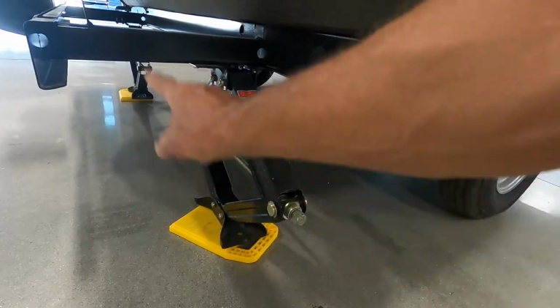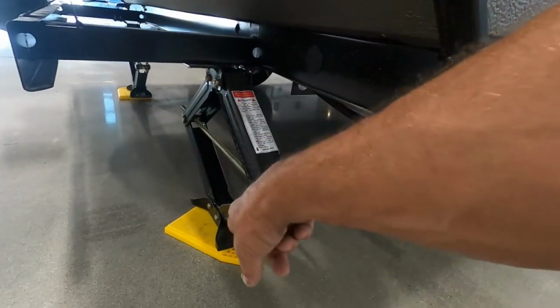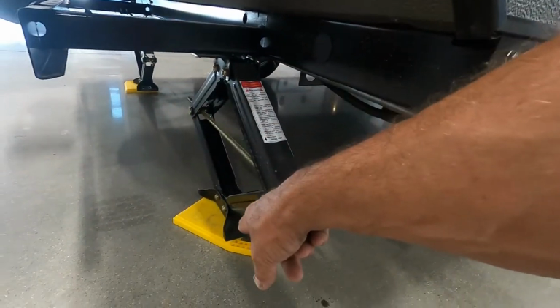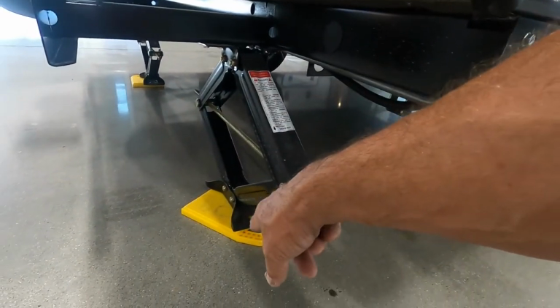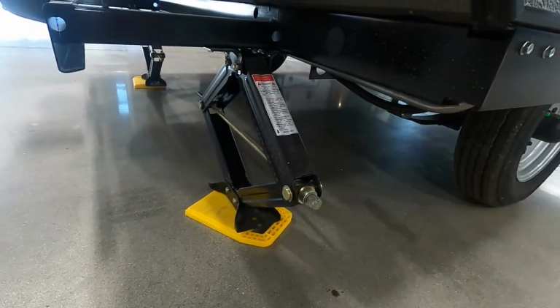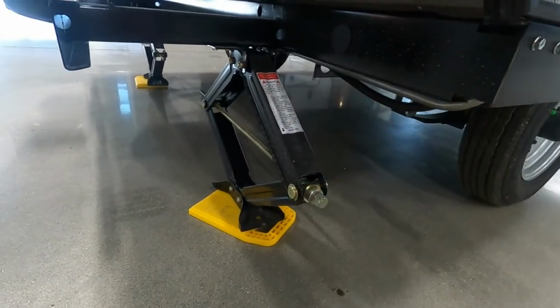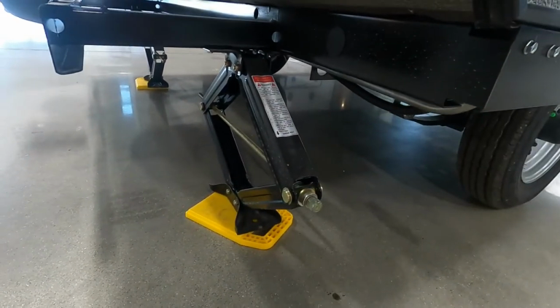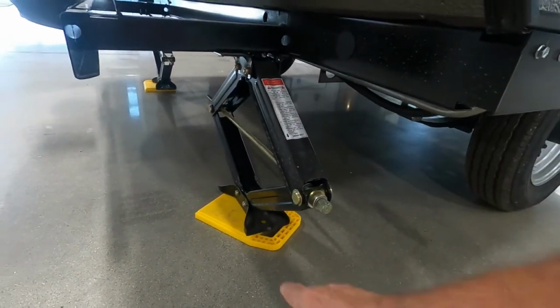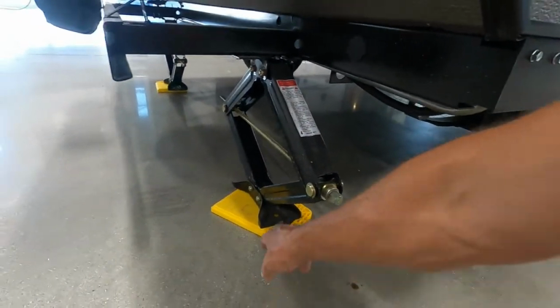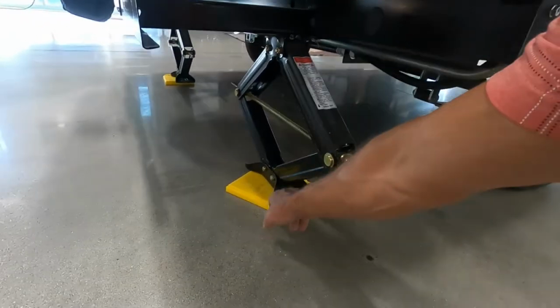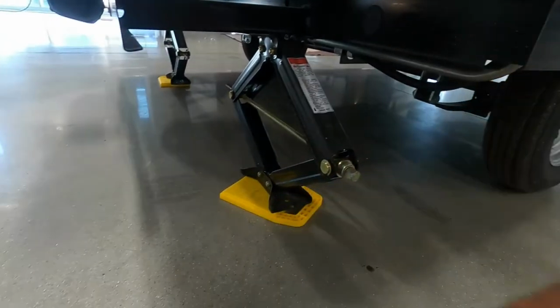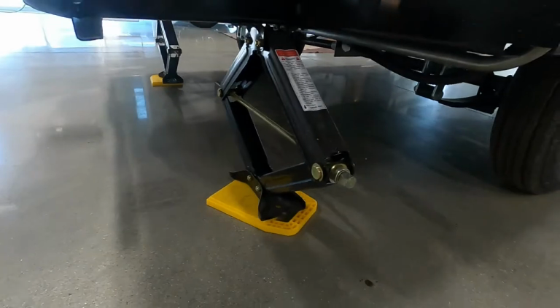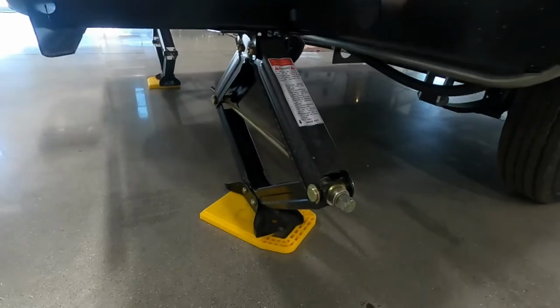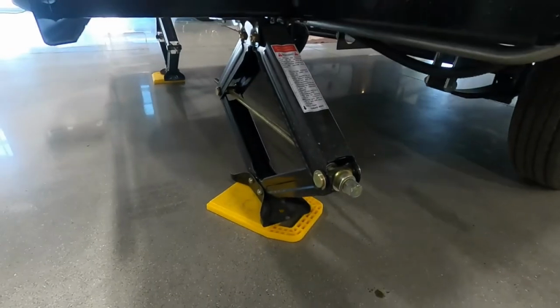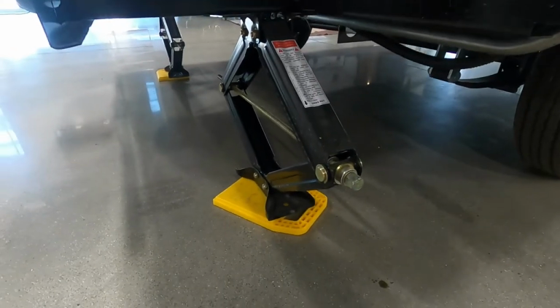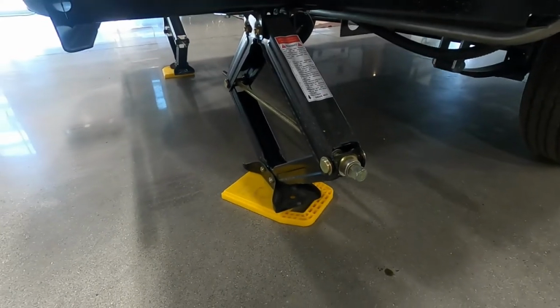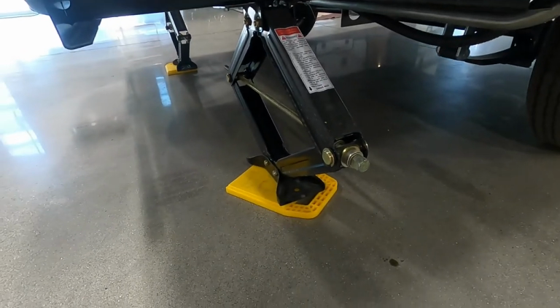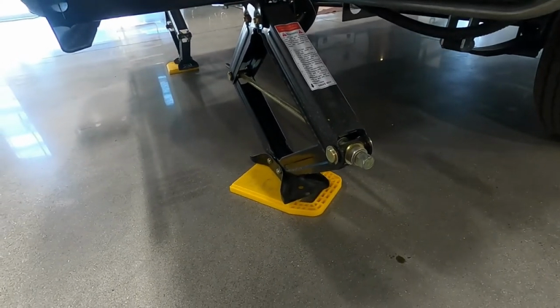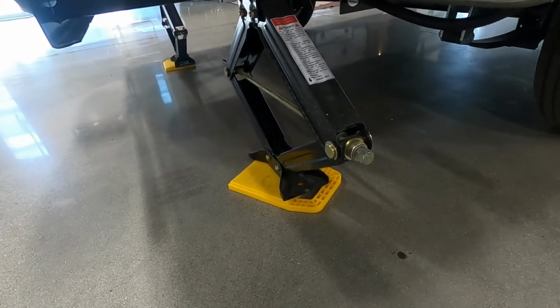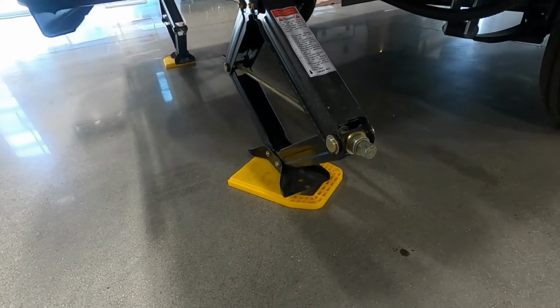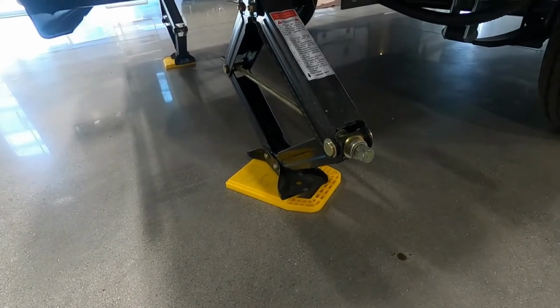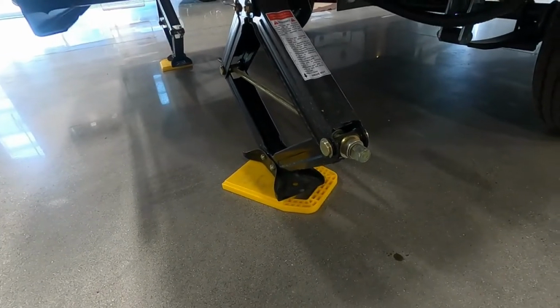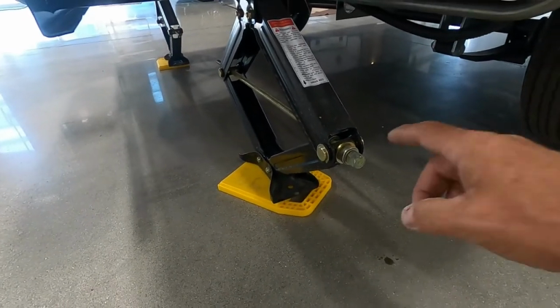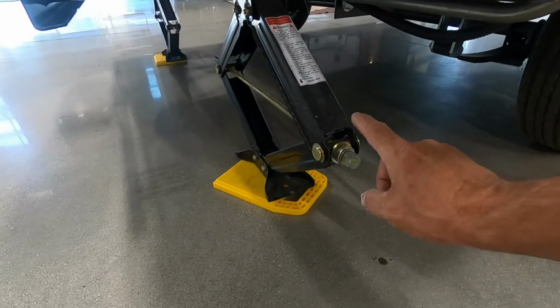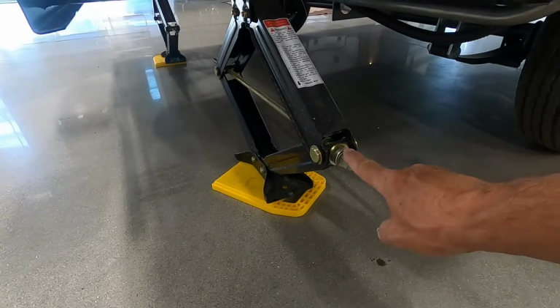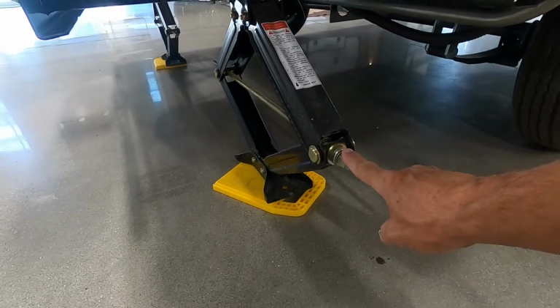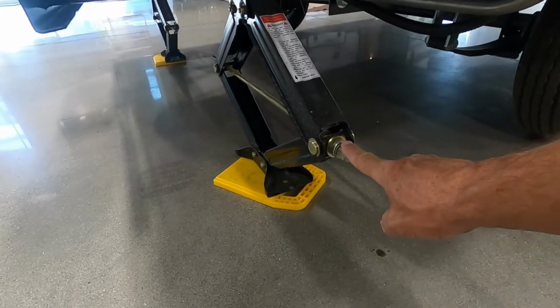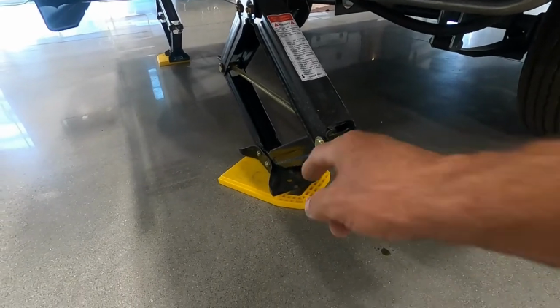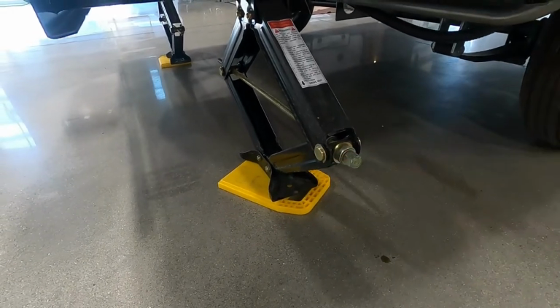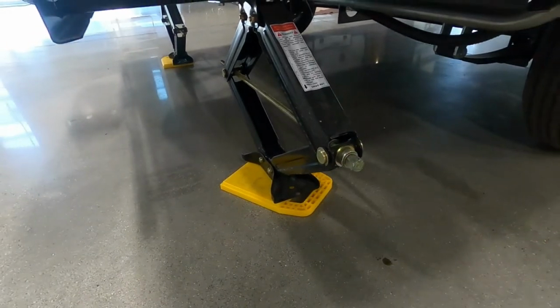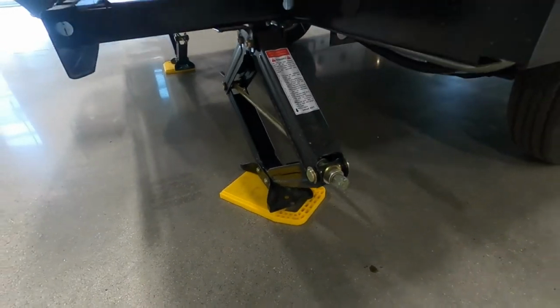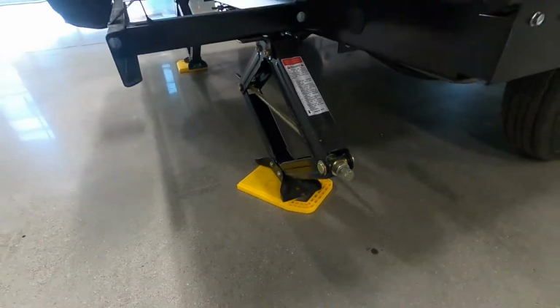Remember, these are stabilizing jacks, not leveling jacks — you don't want to change the levelness of it. Get yourself a two-pack of jack pads from our store. That'll help protect the feet of your stabilizing jacks from dirt, debris, and a hot blacktop in the summer. They also distribute the weight better. Run them down till they're taut. Once your unit is level and stable, we're going to open the unit up.